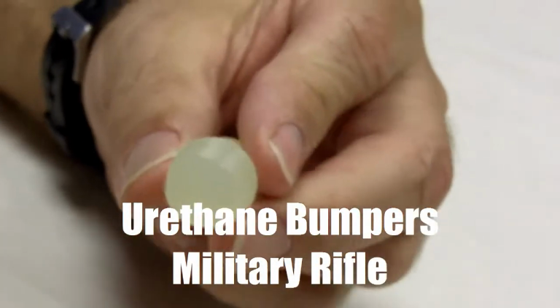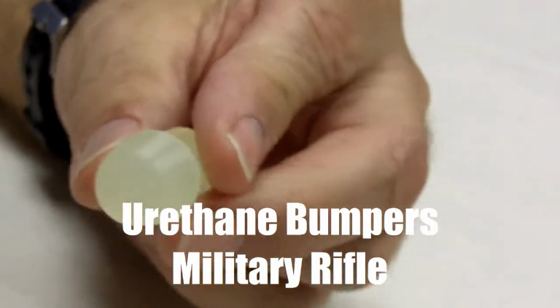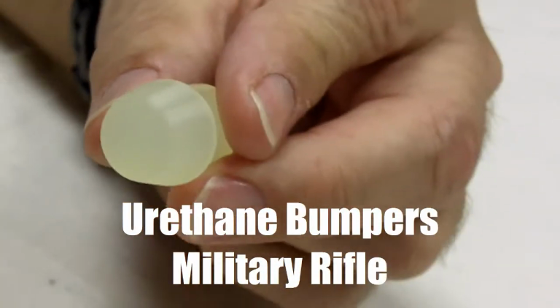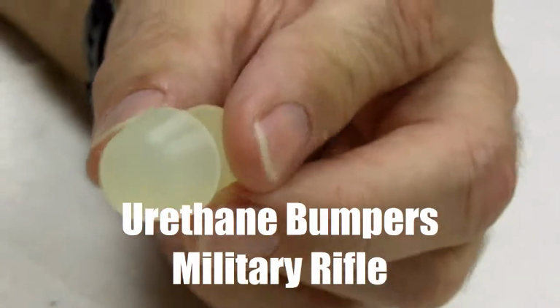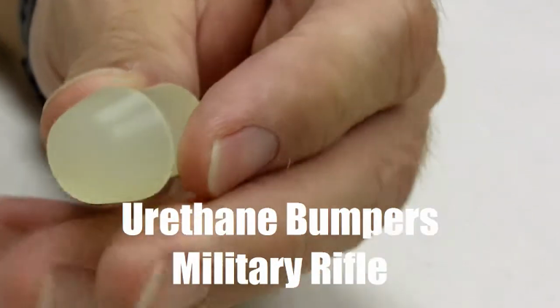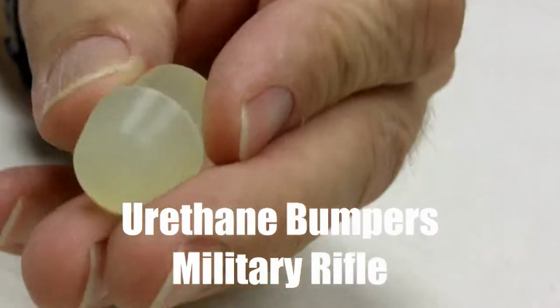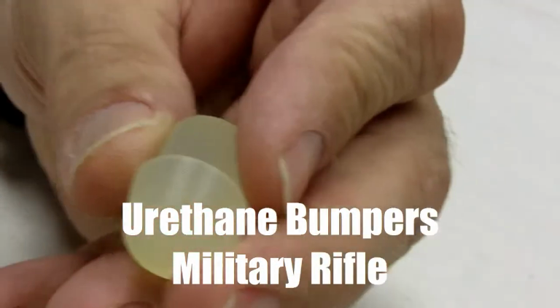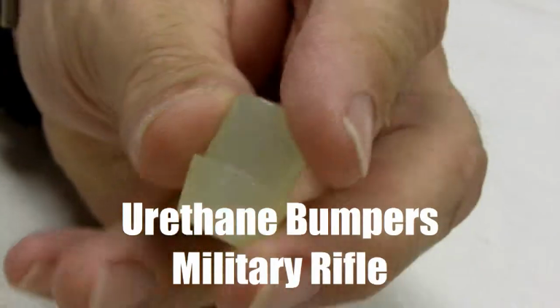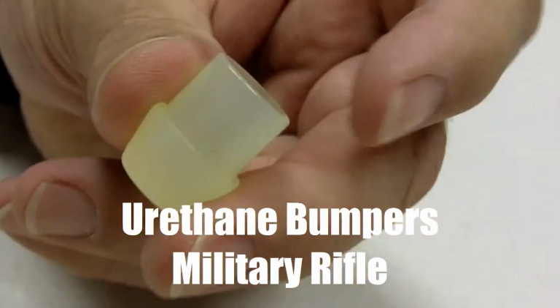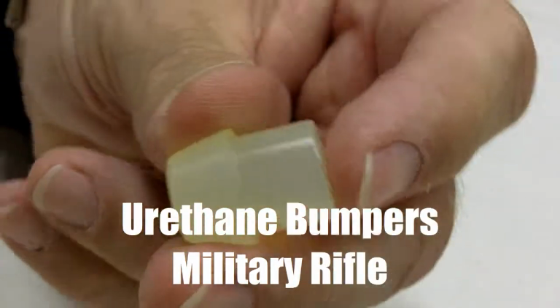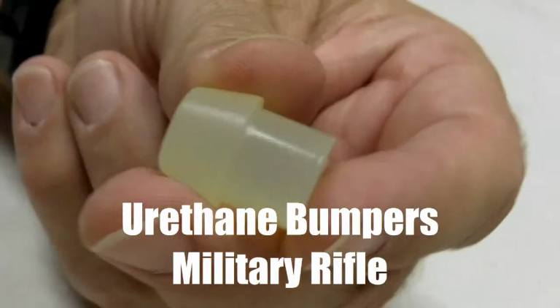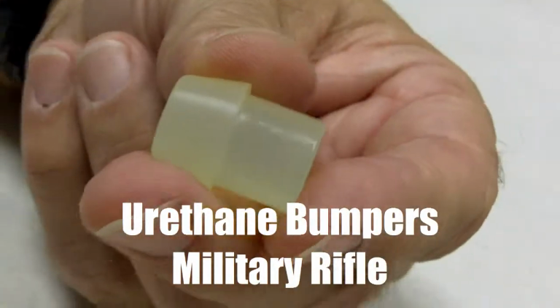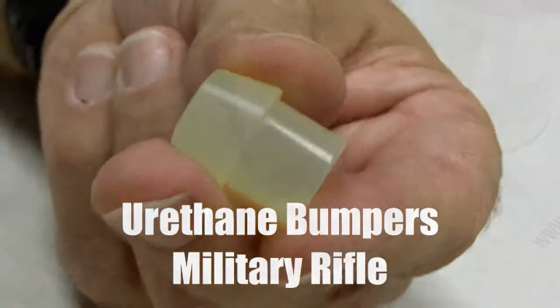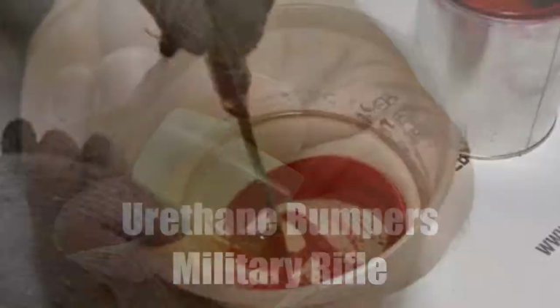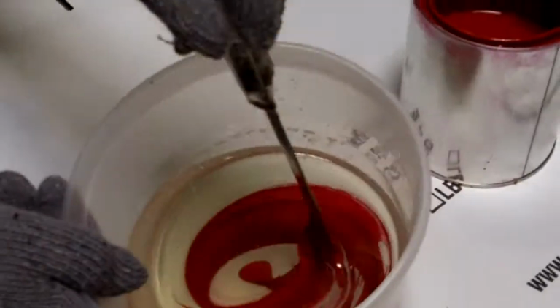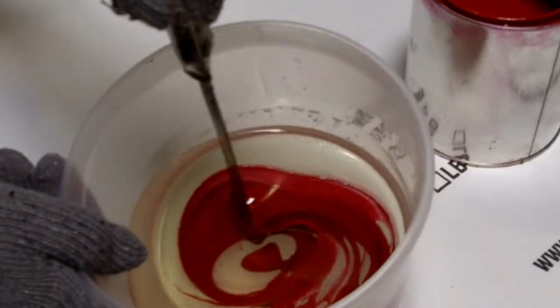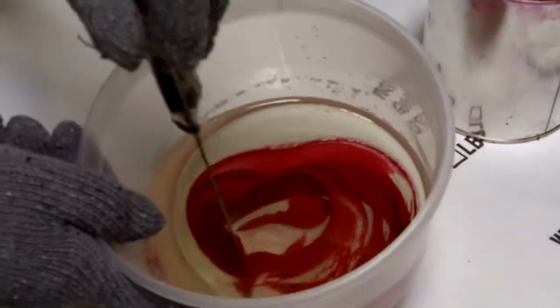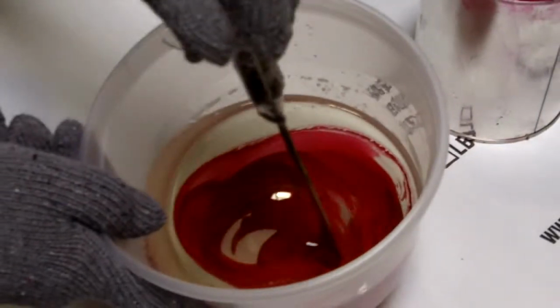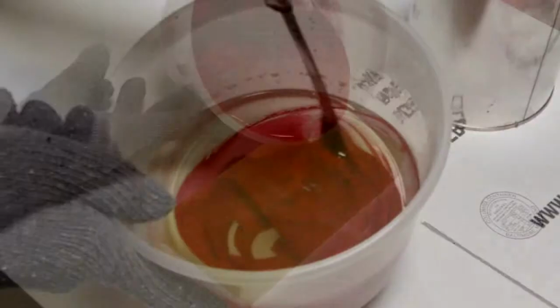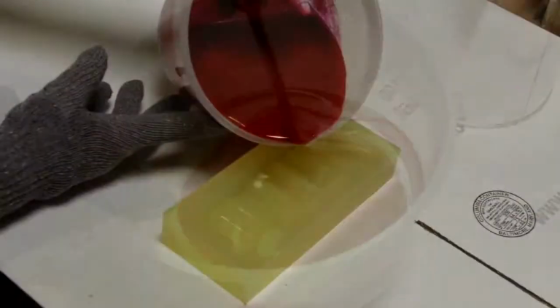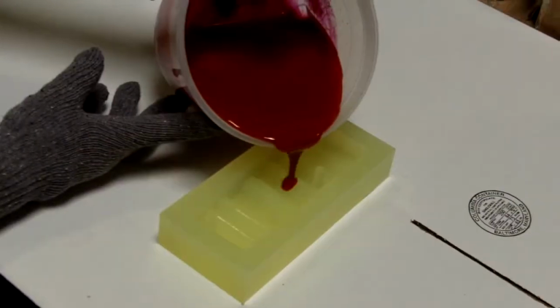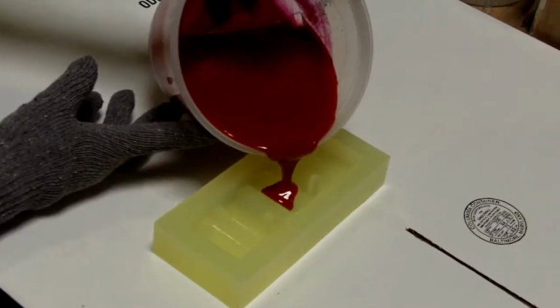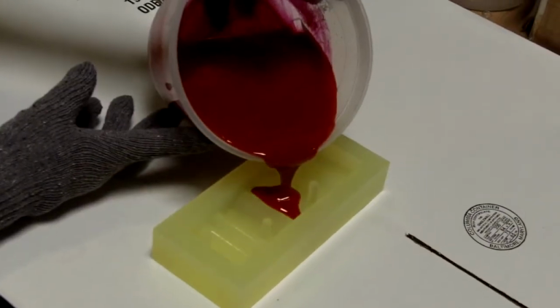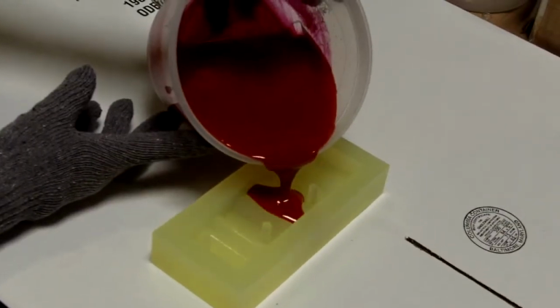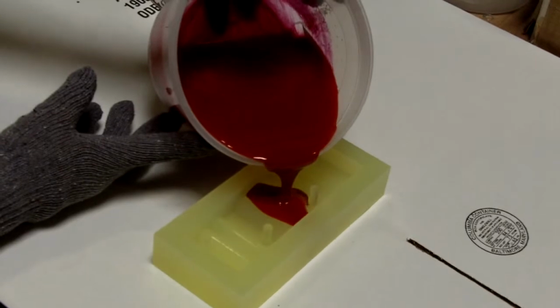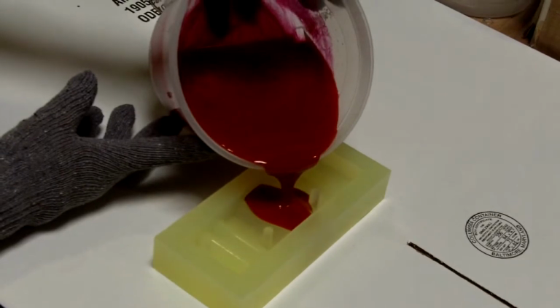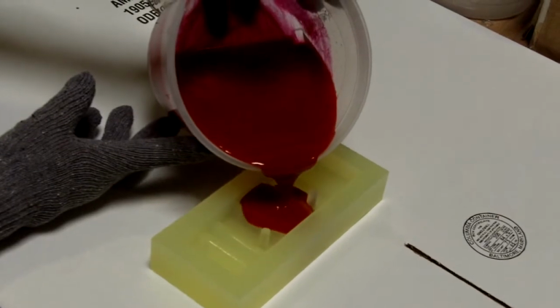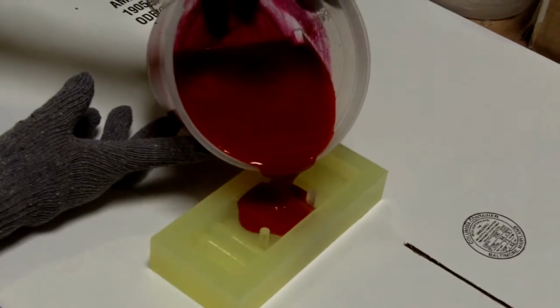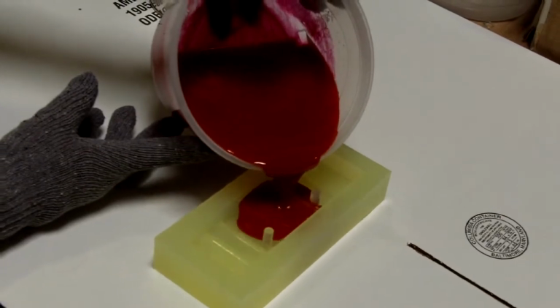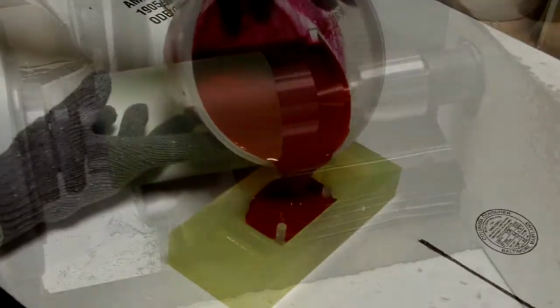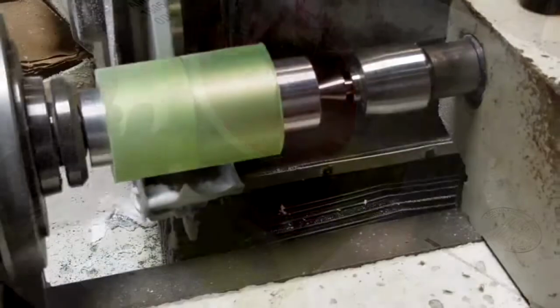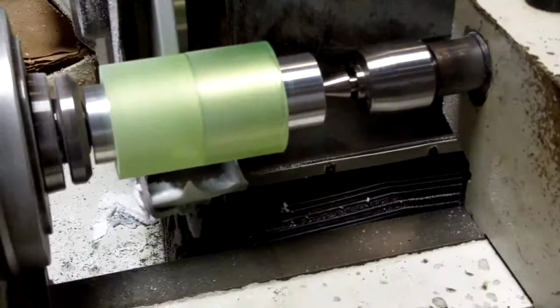Reliability of the bumper is why urethane has been used for over 20 years. This part is only a small sample of what can be created at American Urethane.